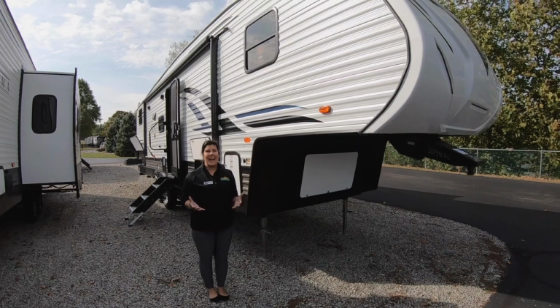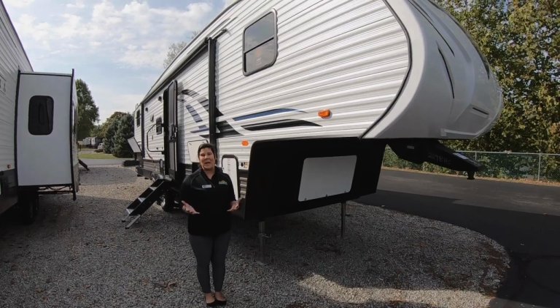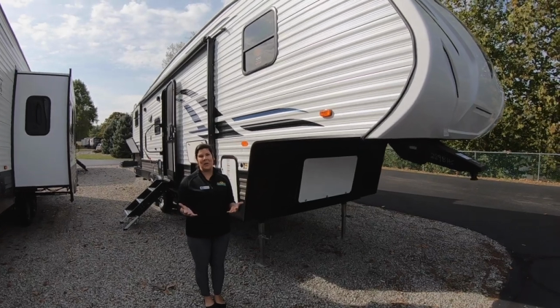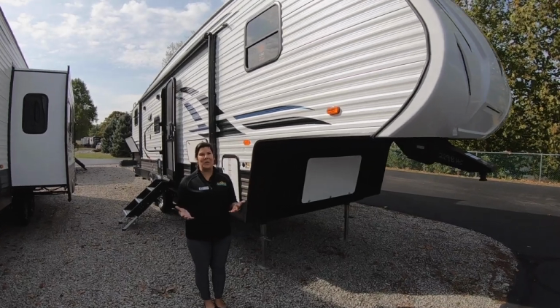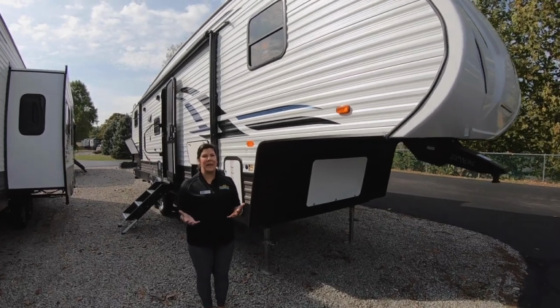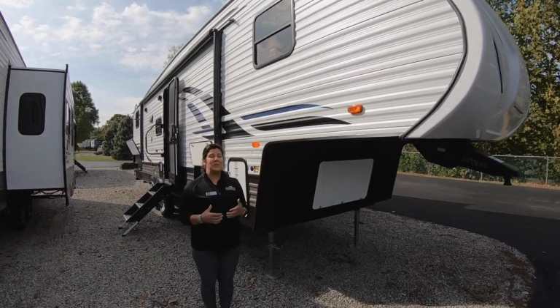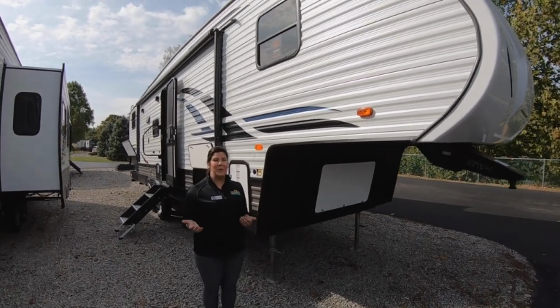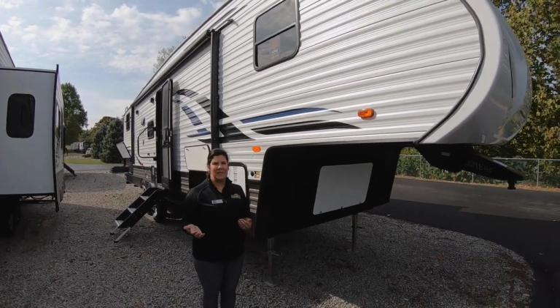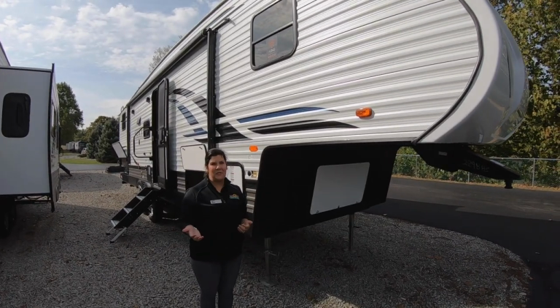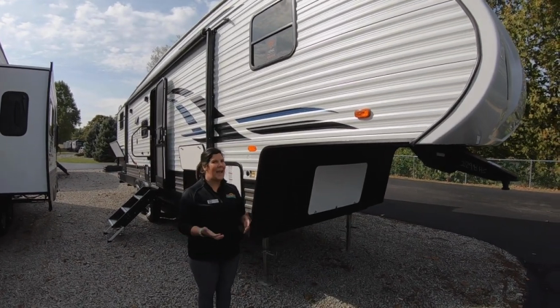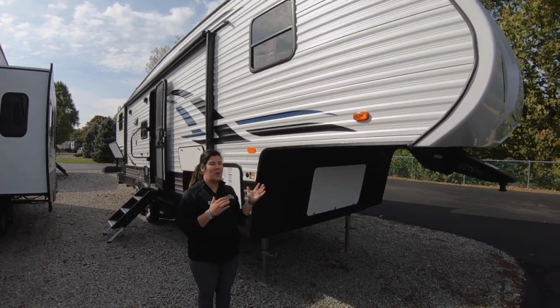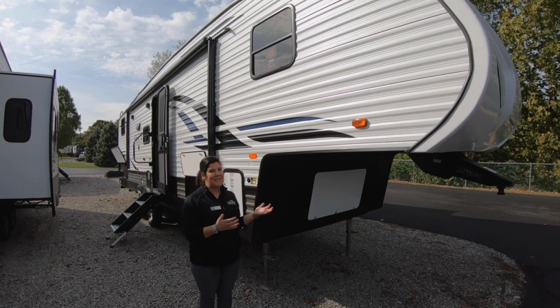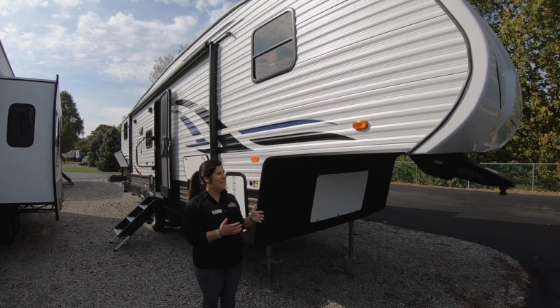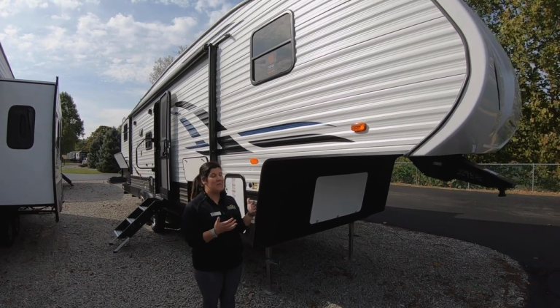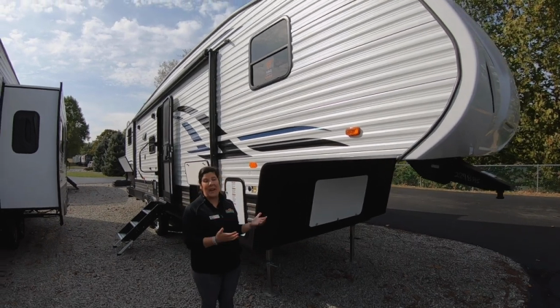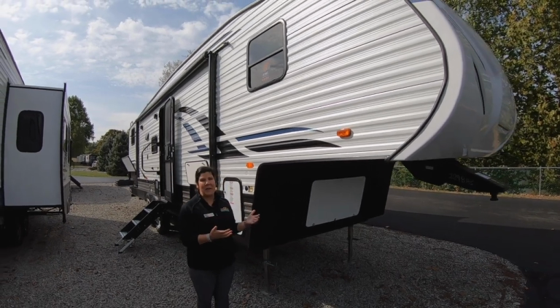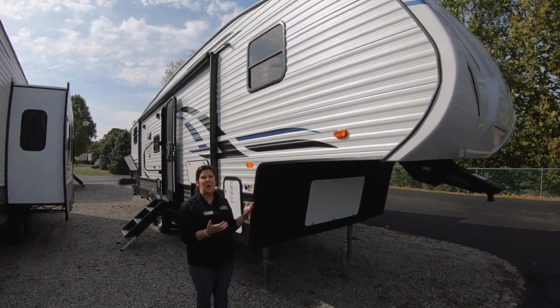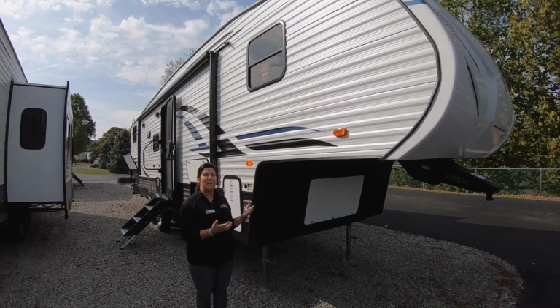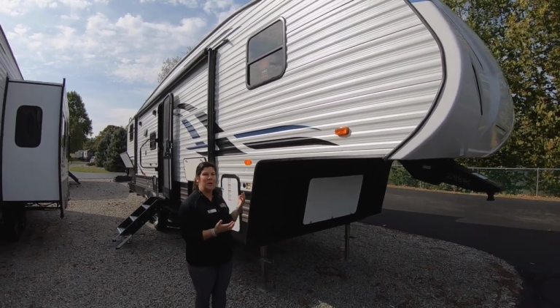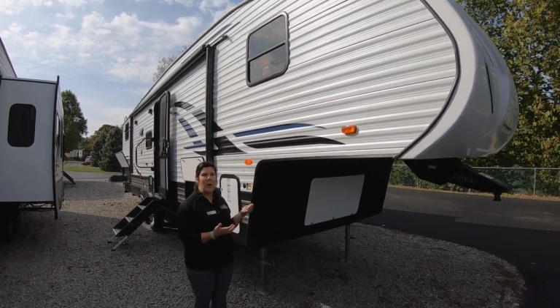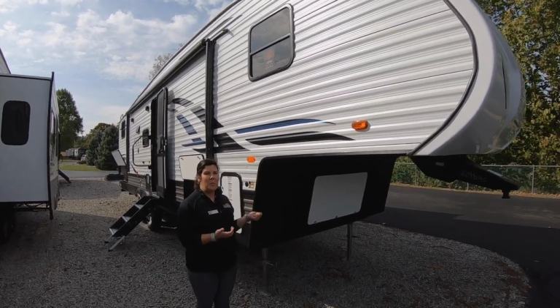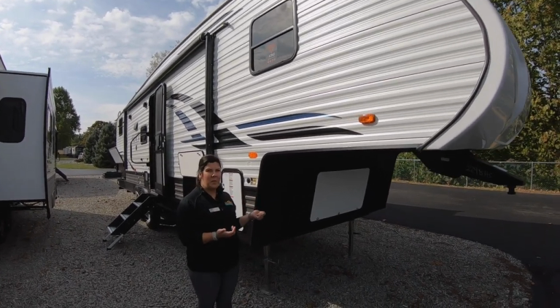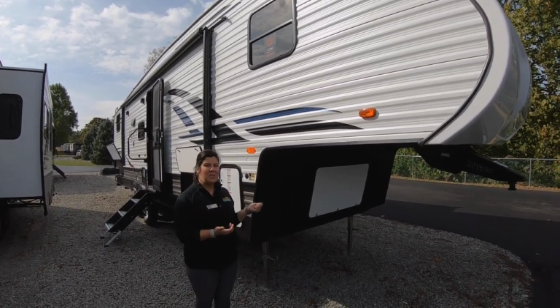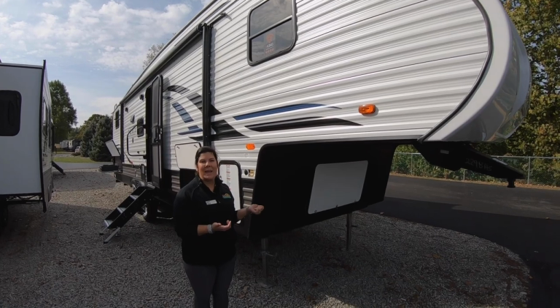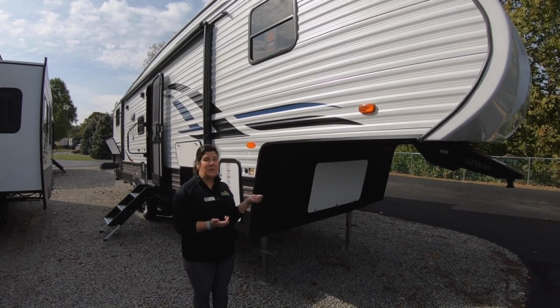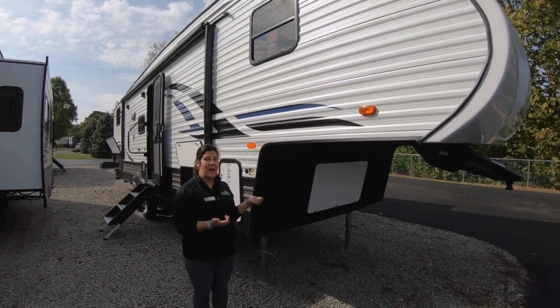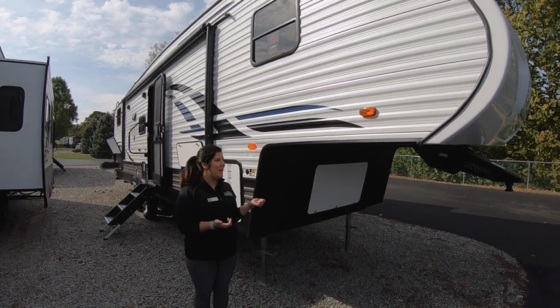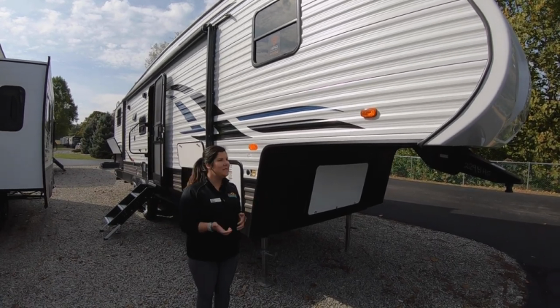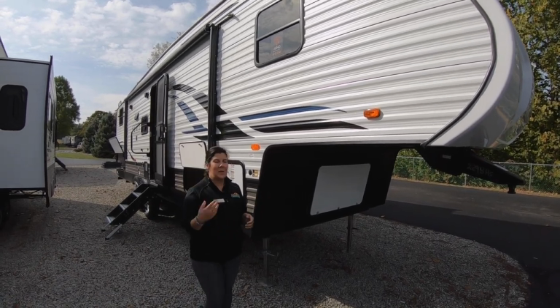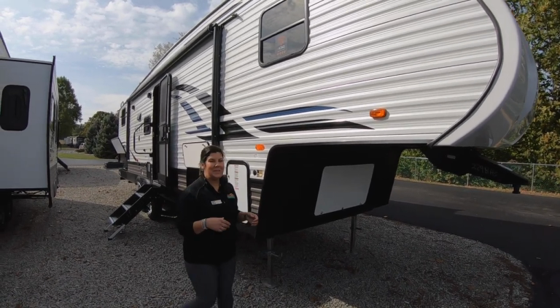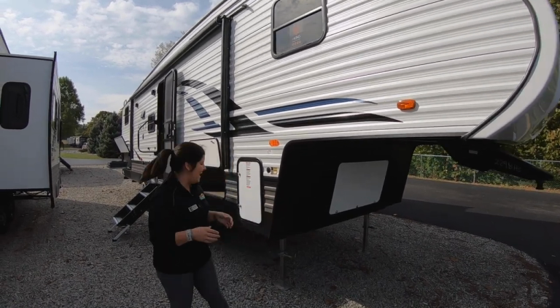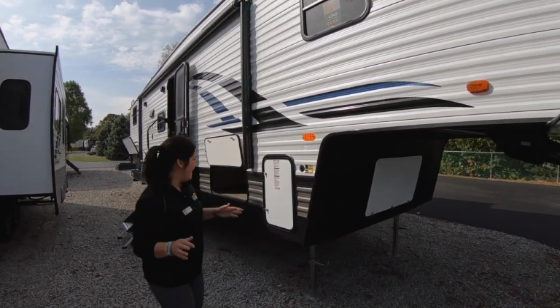Hey guys, it's Mallory here with Walnut Ridge. So I'm here with today's Feature Friday and I know you're going to be excited because you've been waiting for it. So we're going to walk through the new Puma fifth wheel, the 289 BHS. Come on, let's check it out guys.